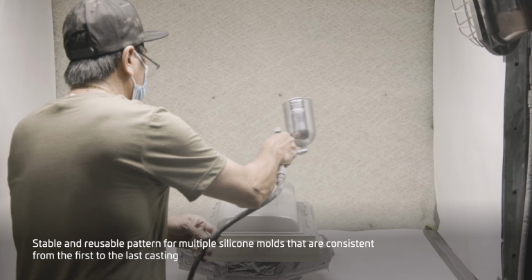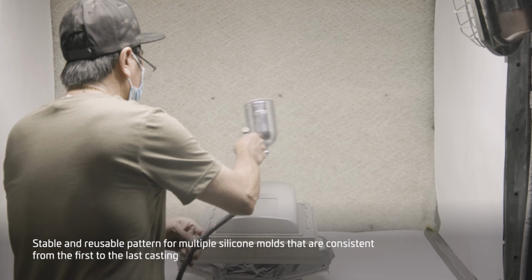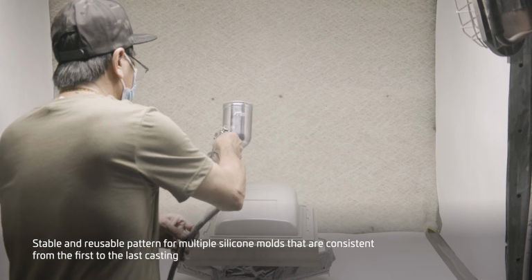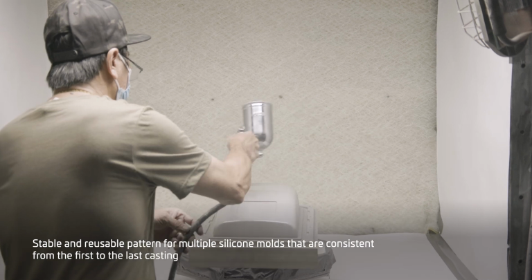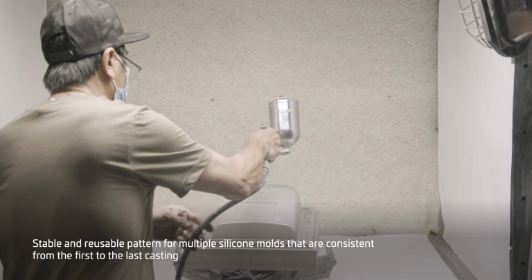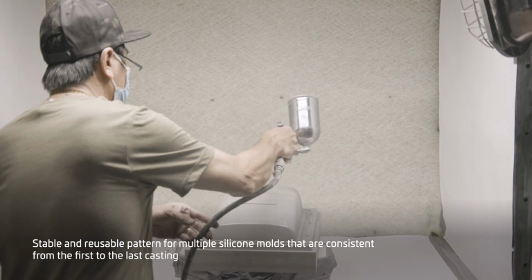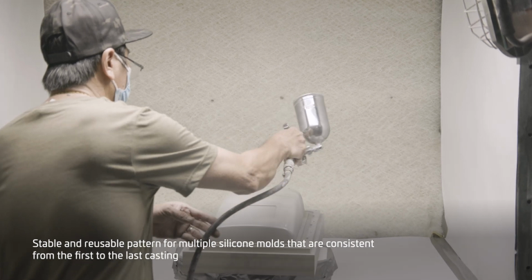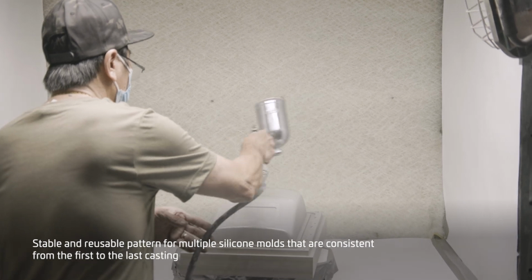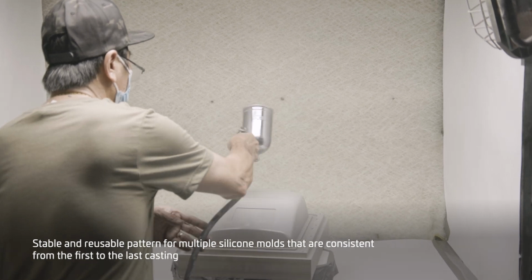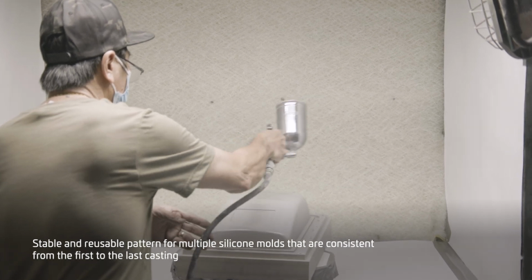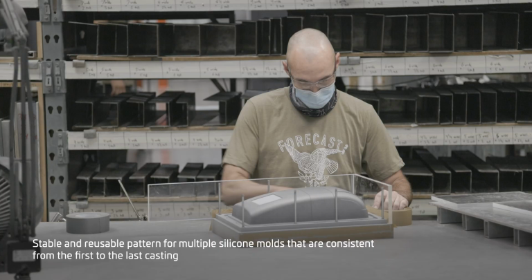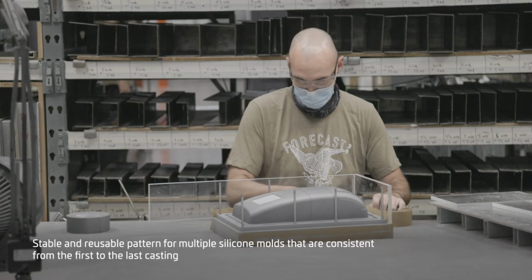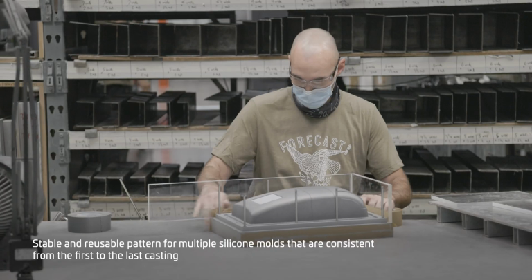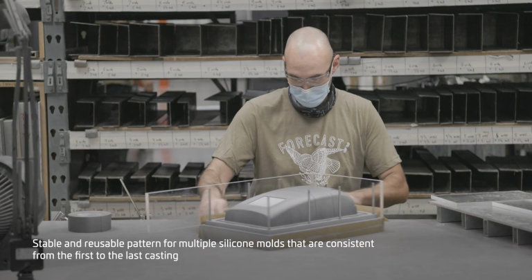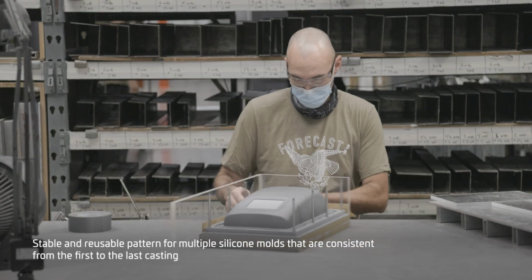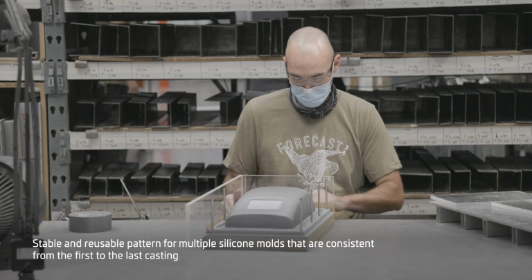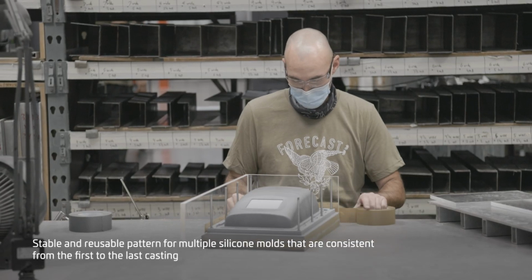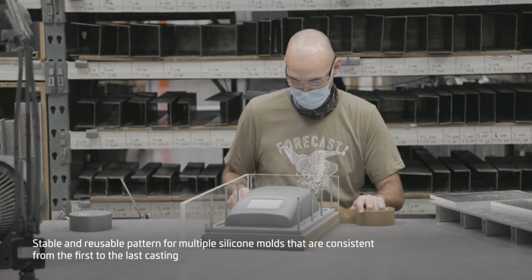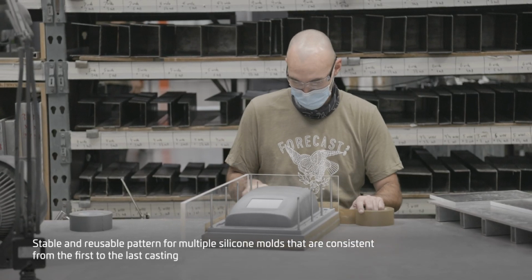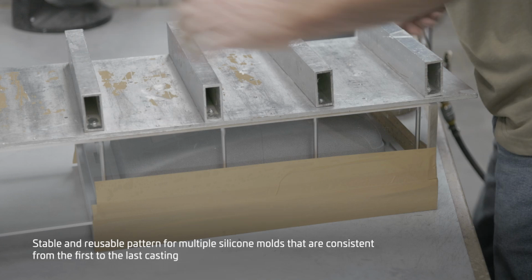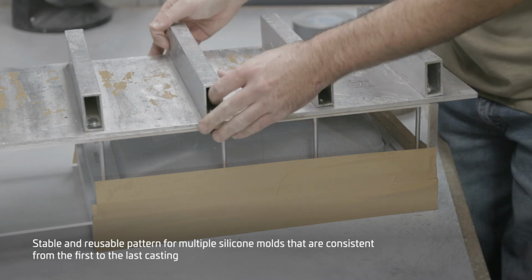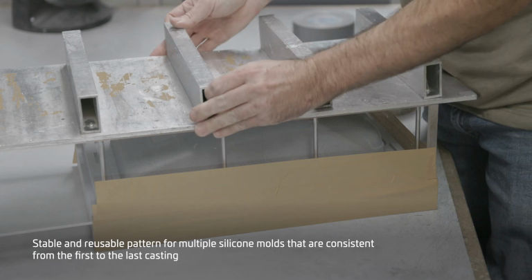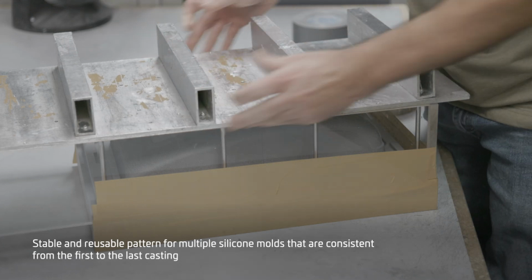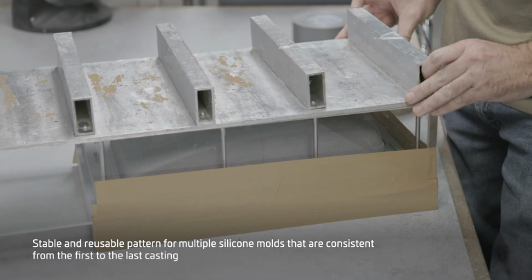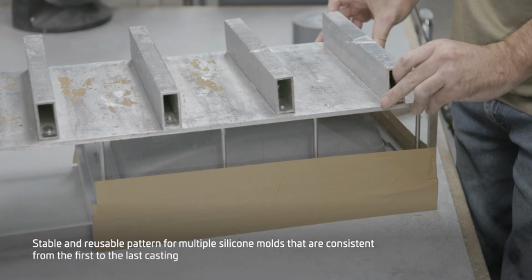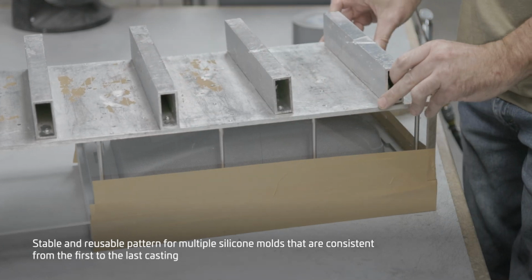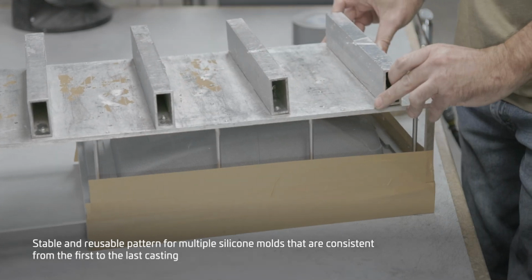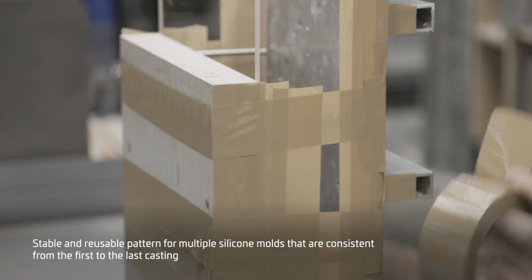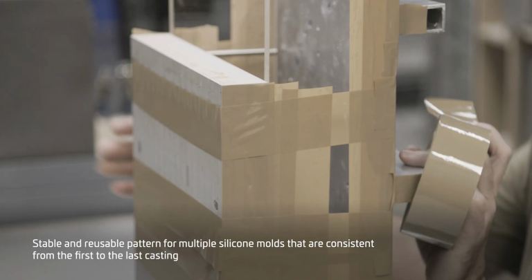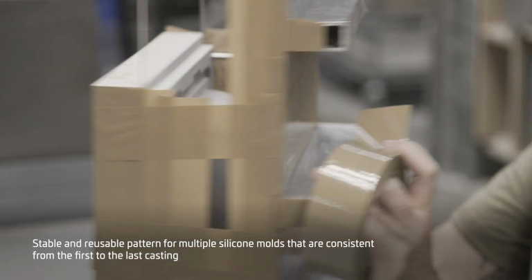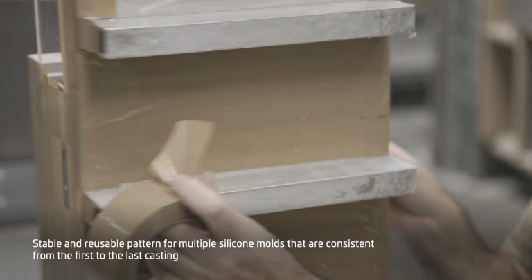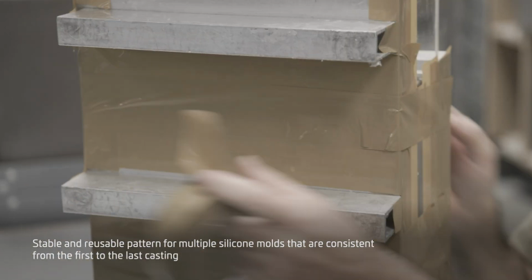One of the primary benefits of this process is that castings from Prokast production tools are much more dimensionally consistent from the first to the last casting.